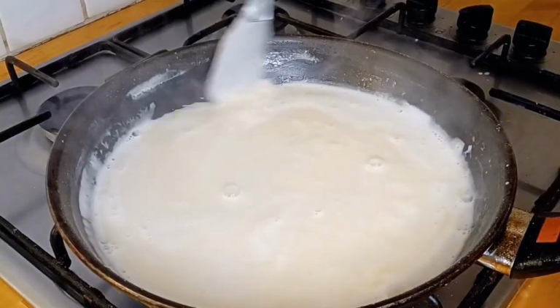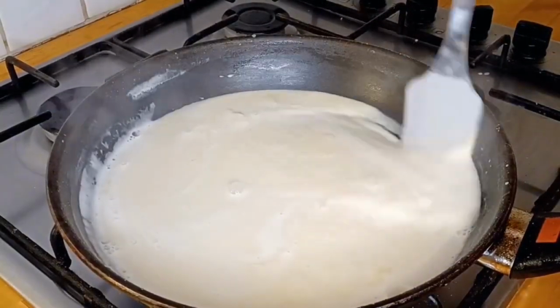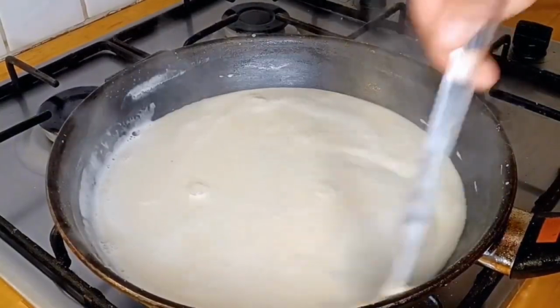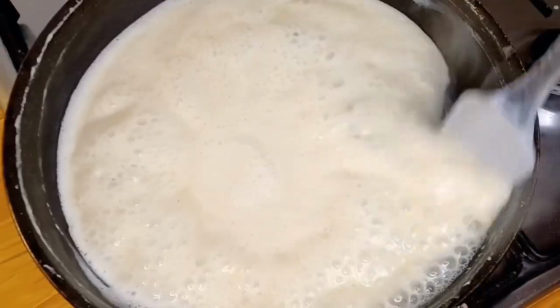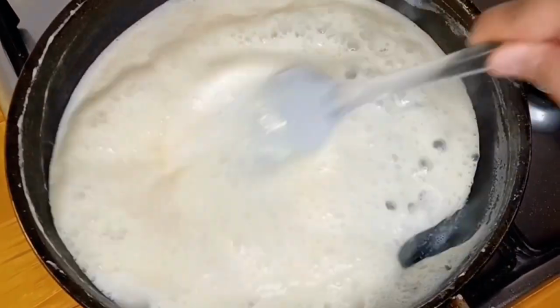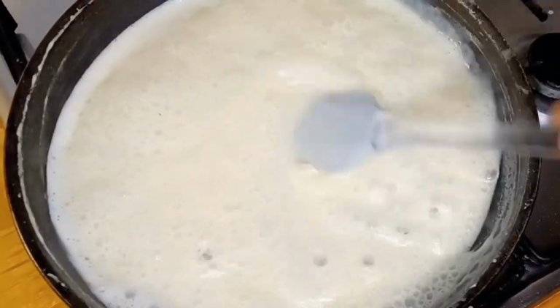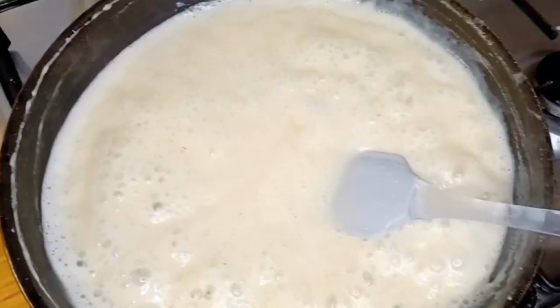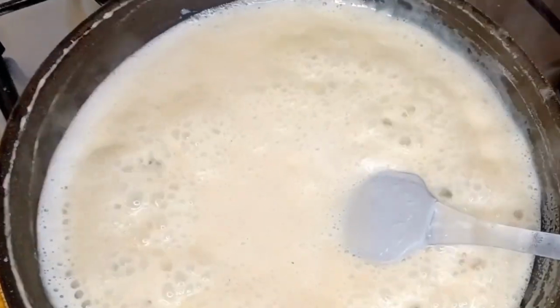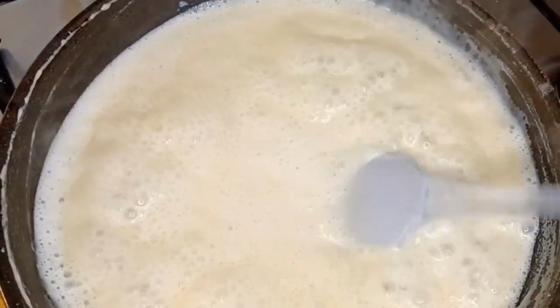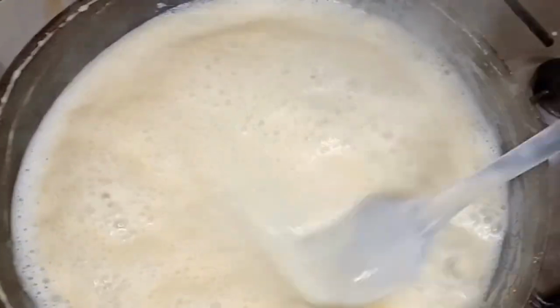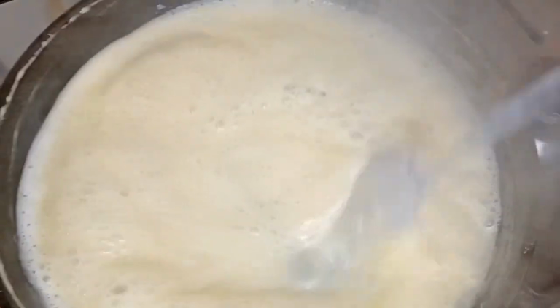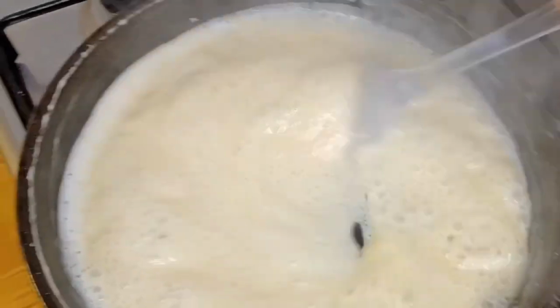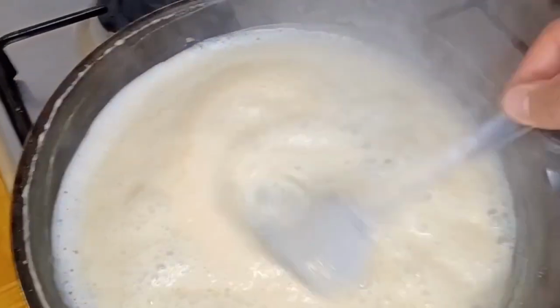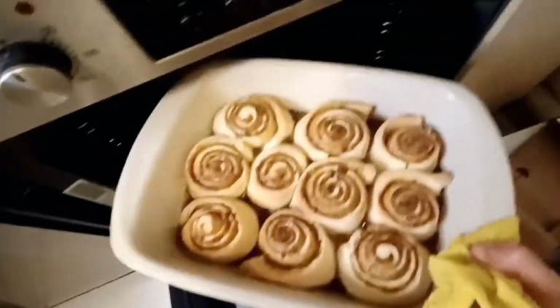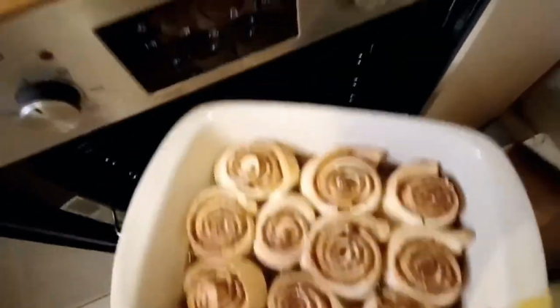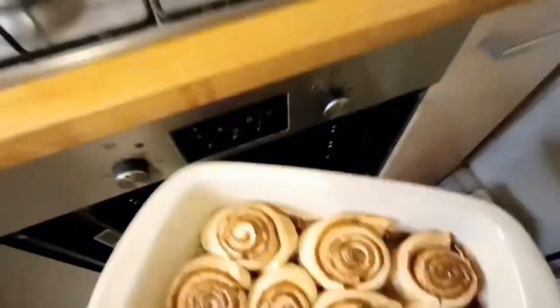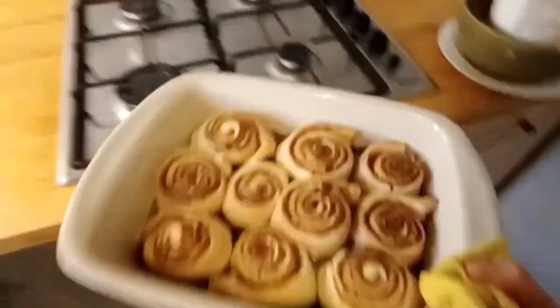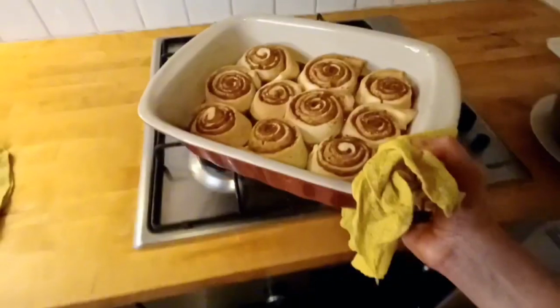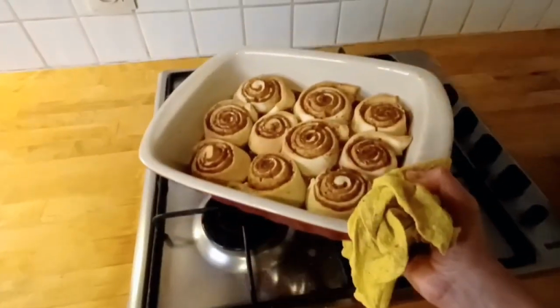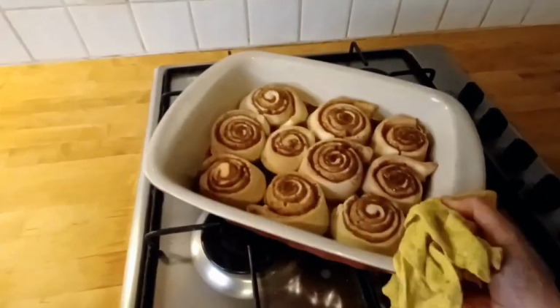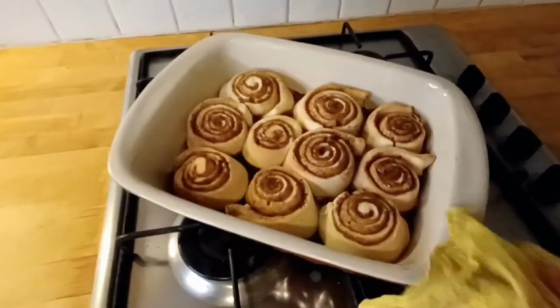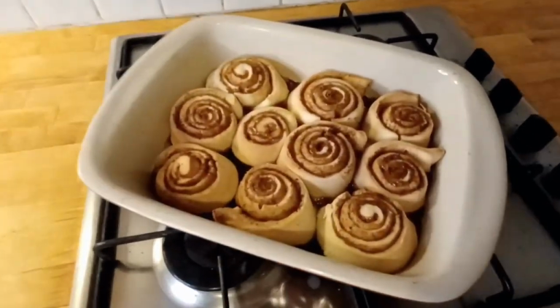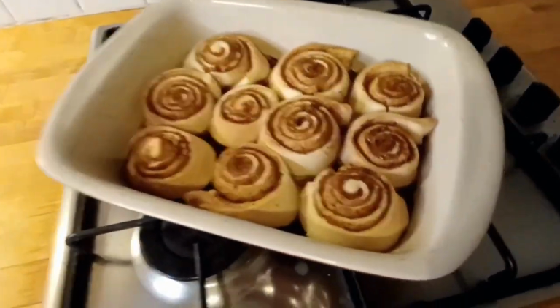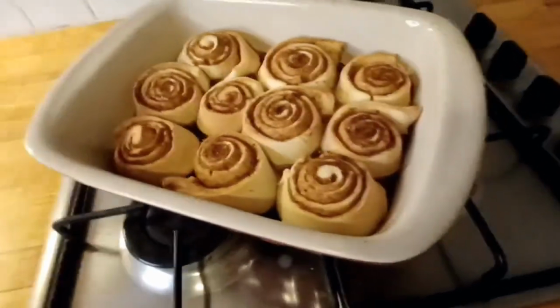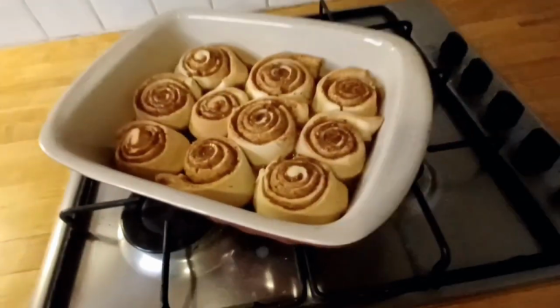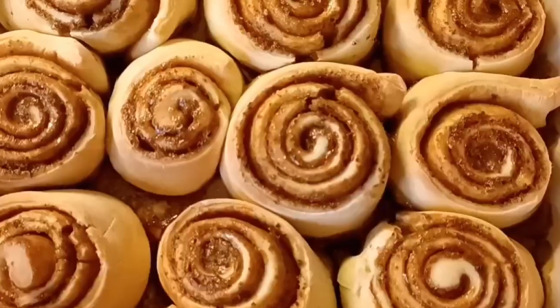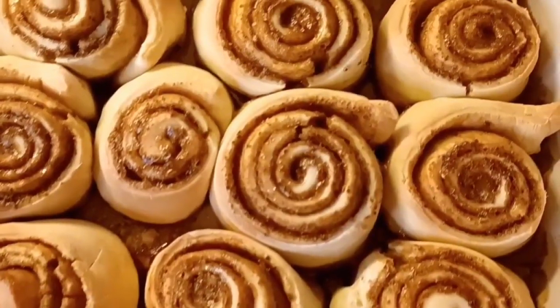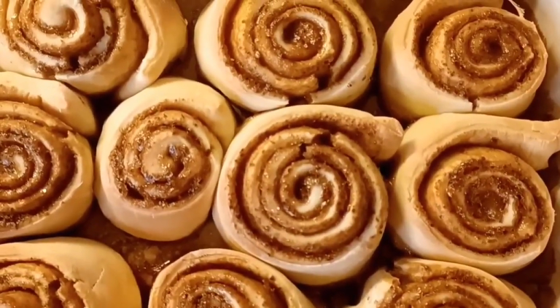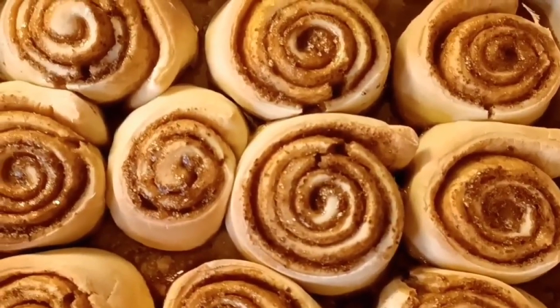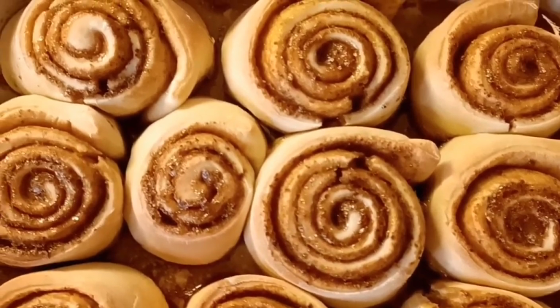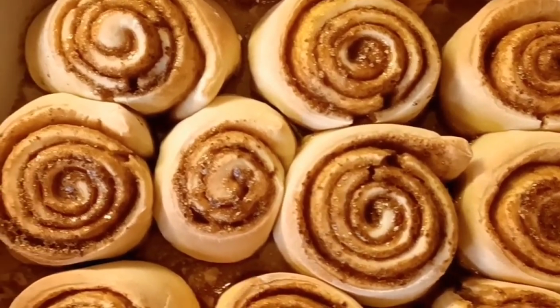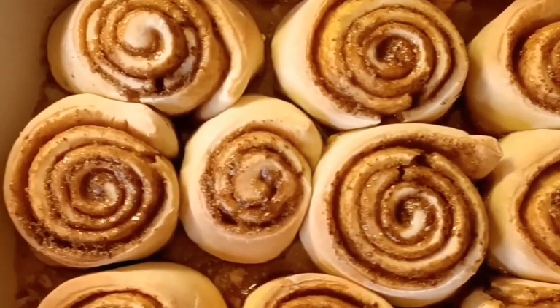Try to make the sauce a little bit thicker. The cinnamon buns are ready! It's delicious.